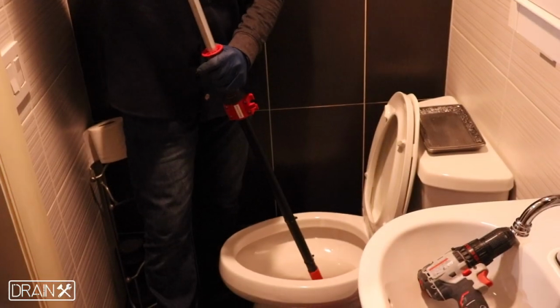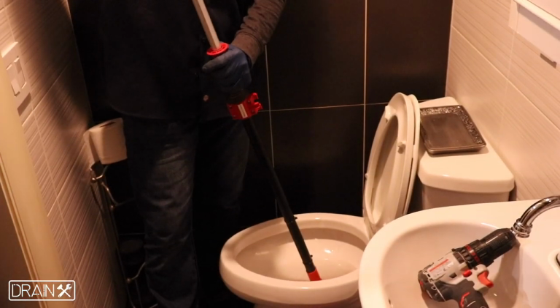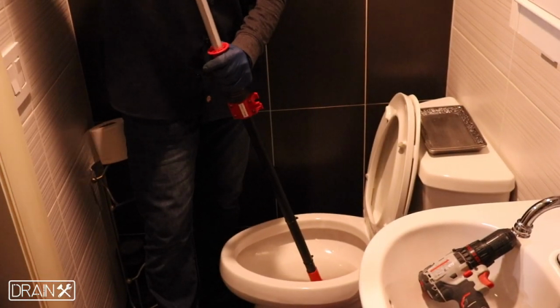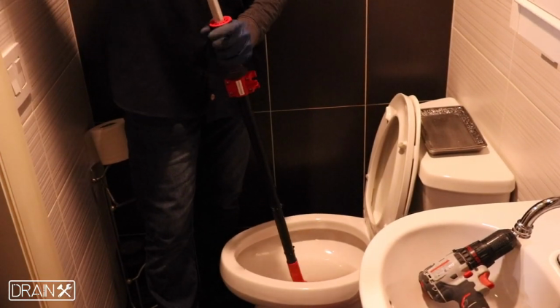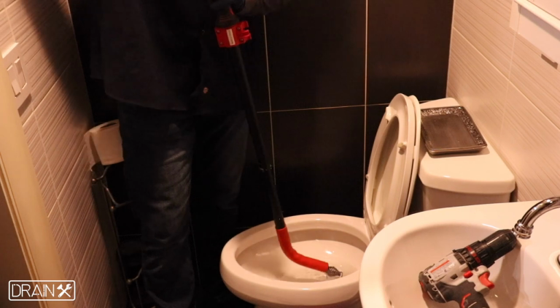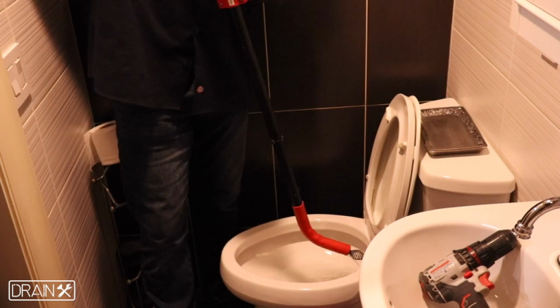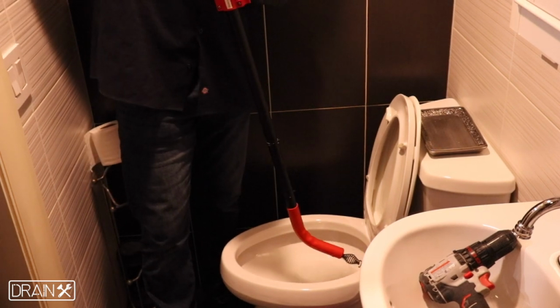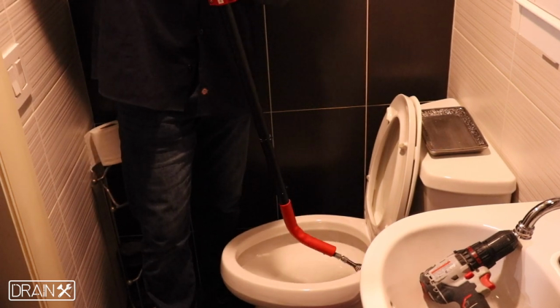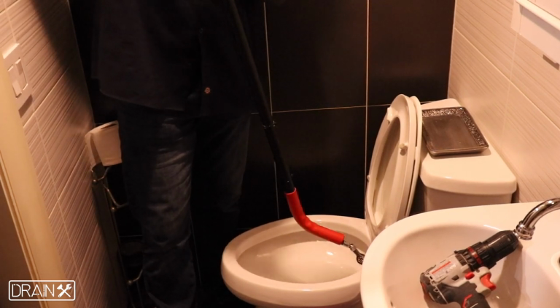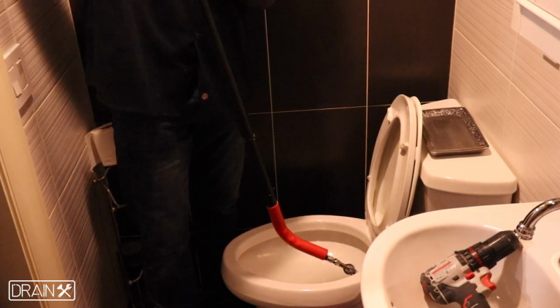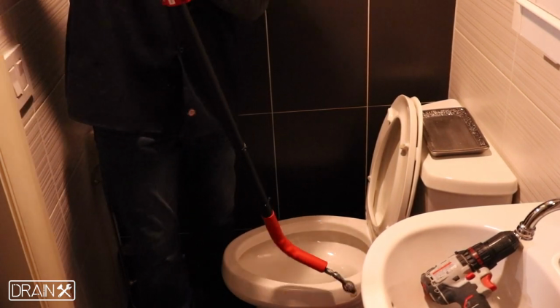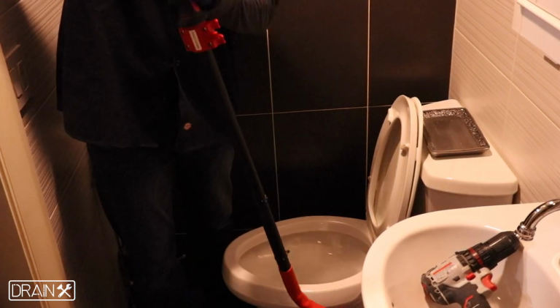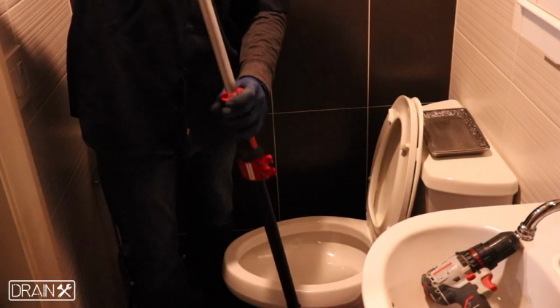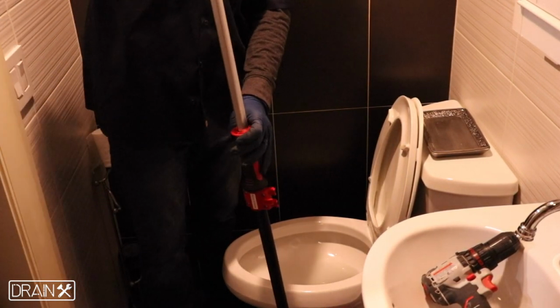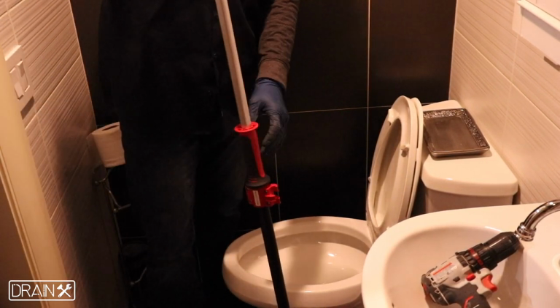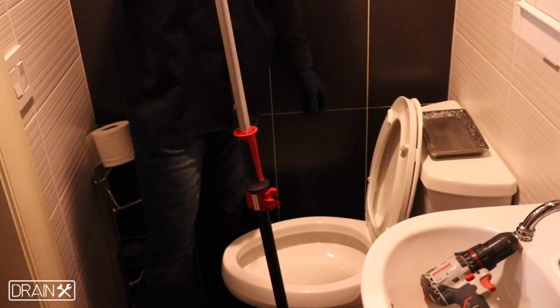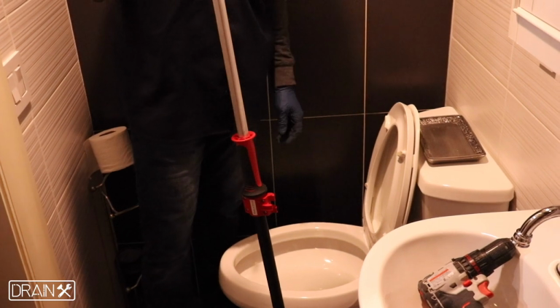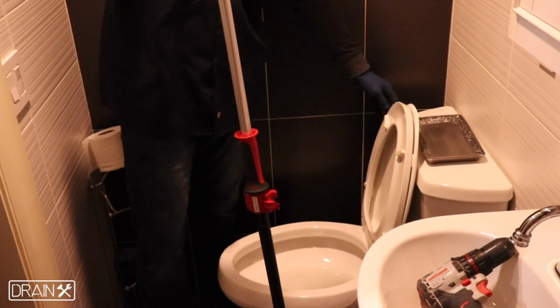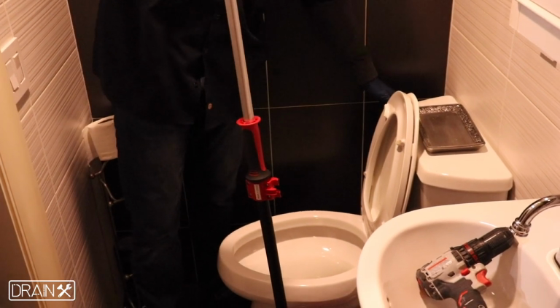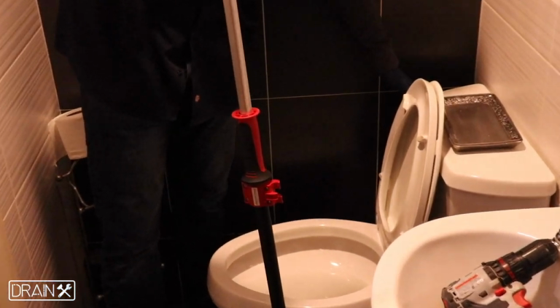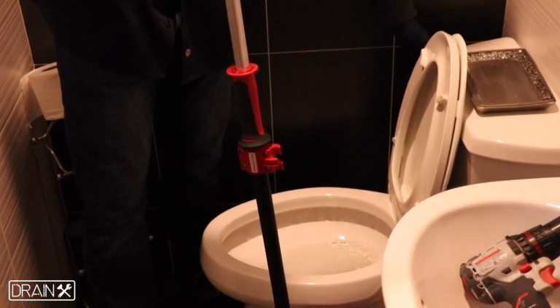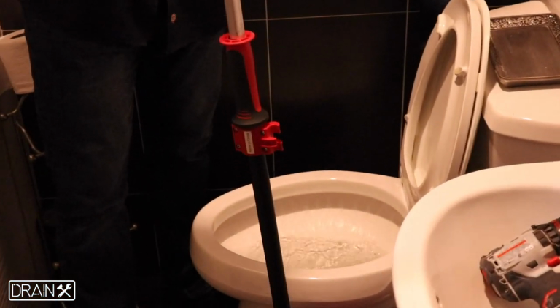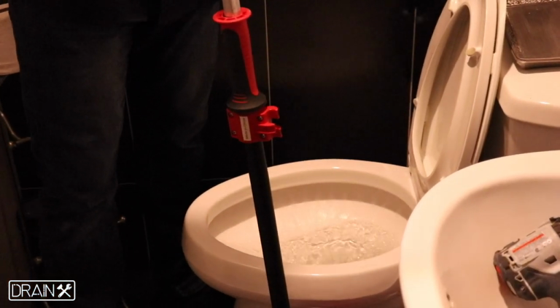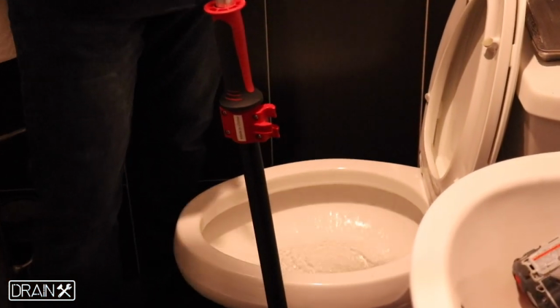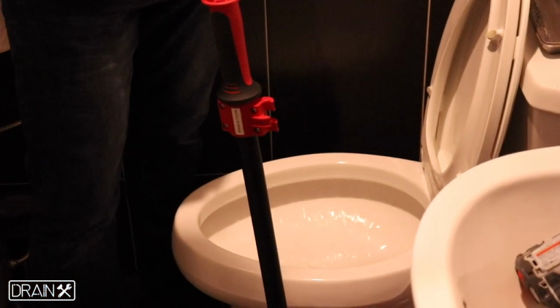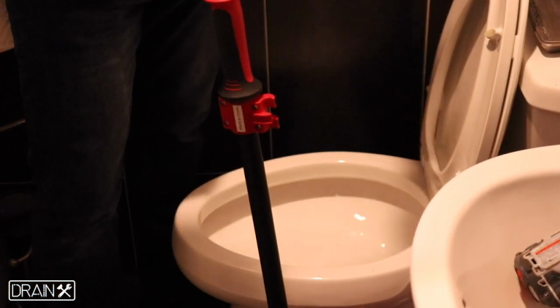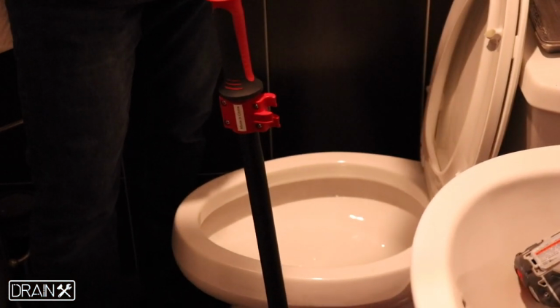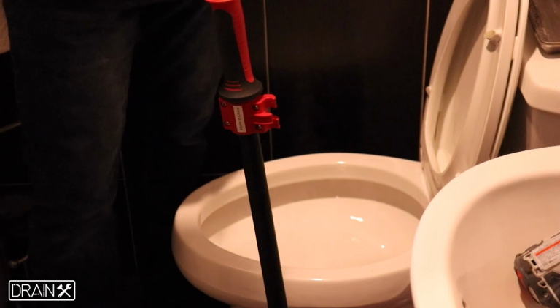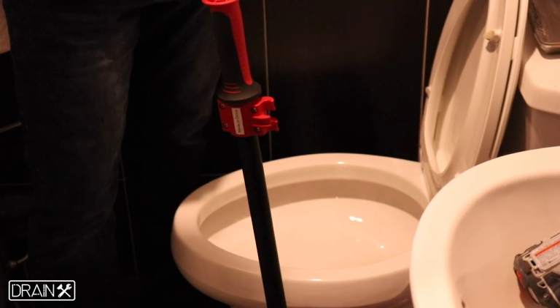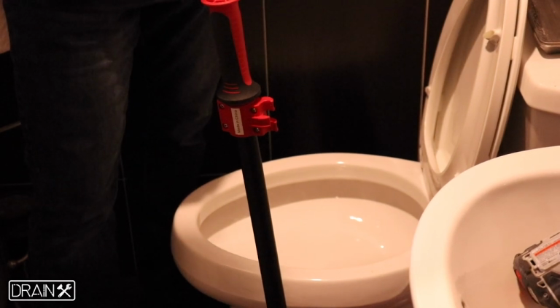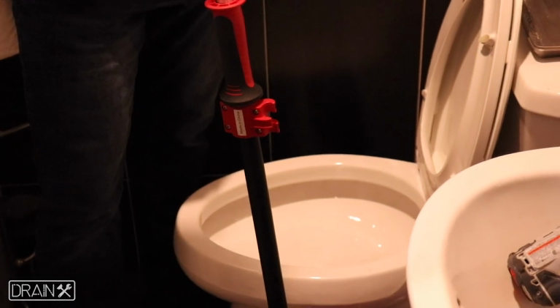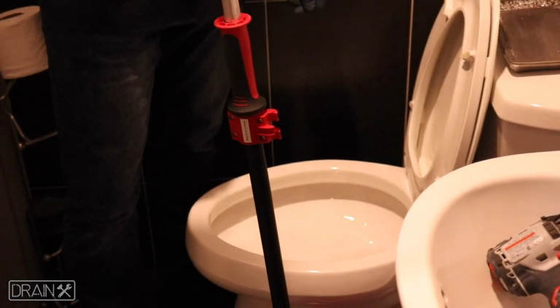Your clog should be cleared. It may have been pushed down the drain if it's not showing on the toilet. Check by flushing your toilet. If the clog still isn't cleared, you can repeat the process.